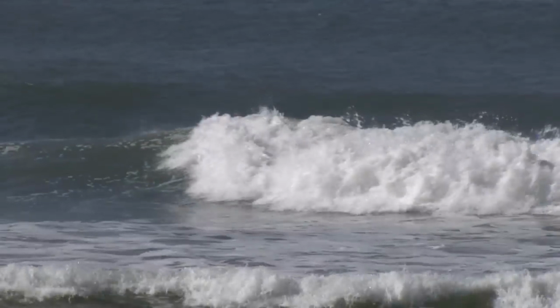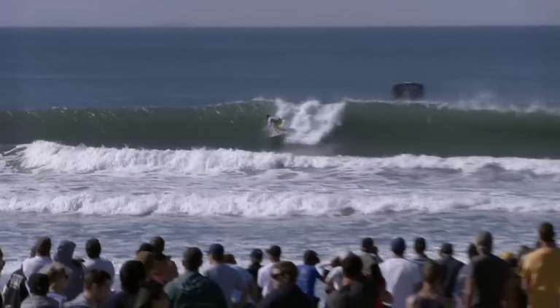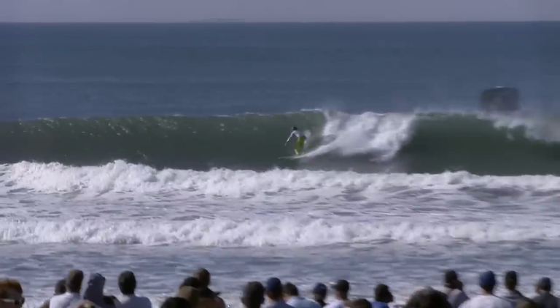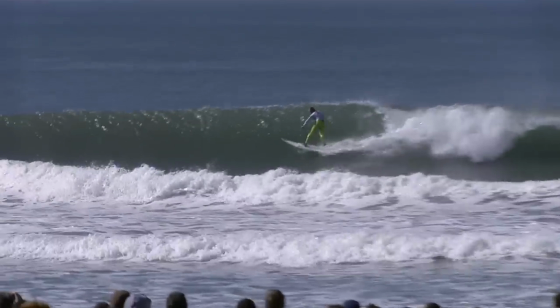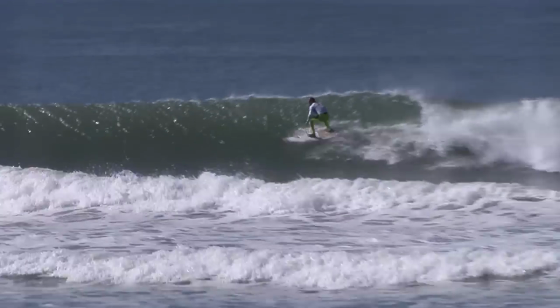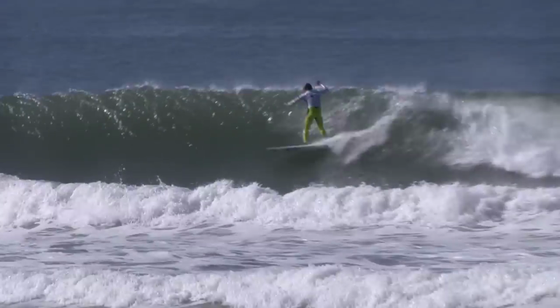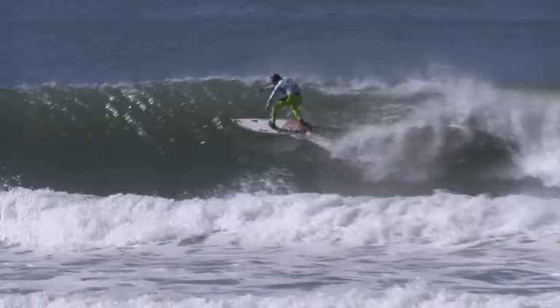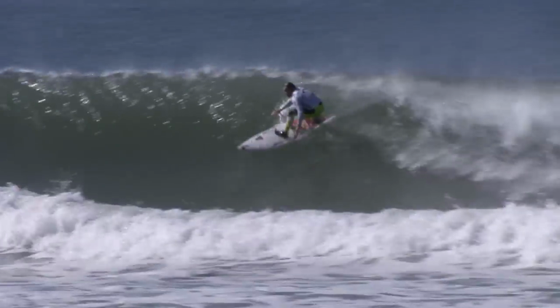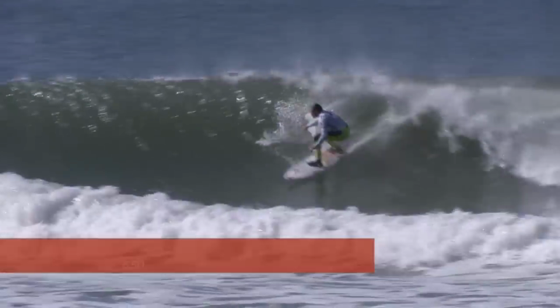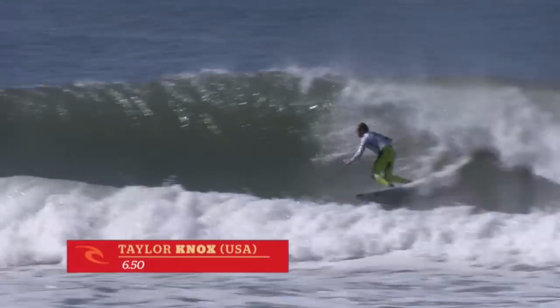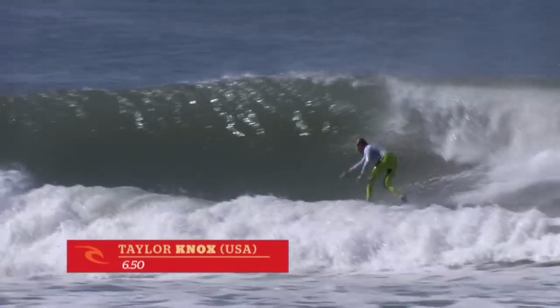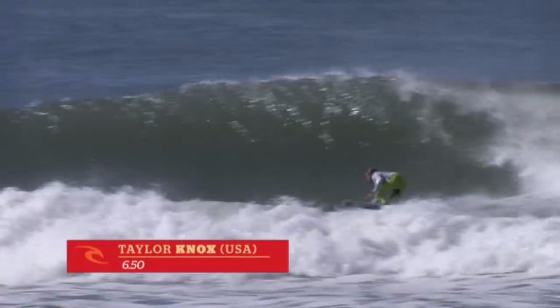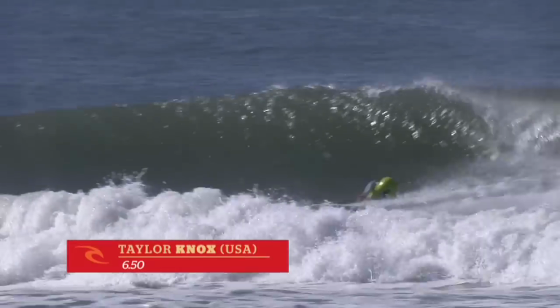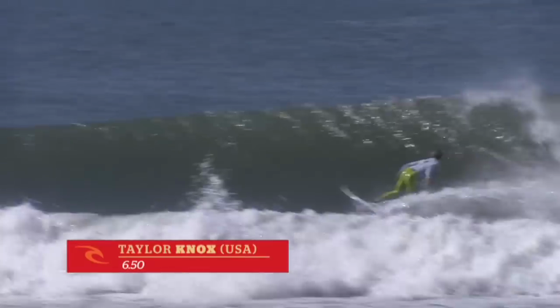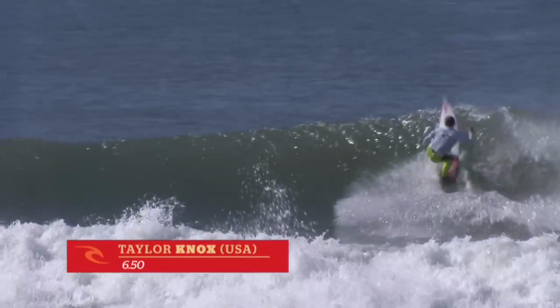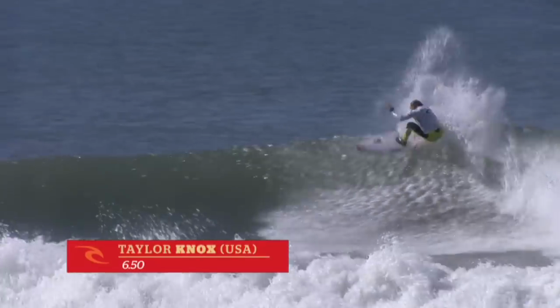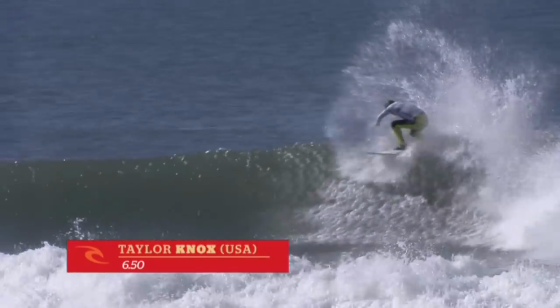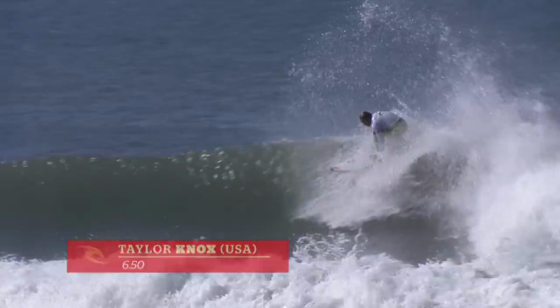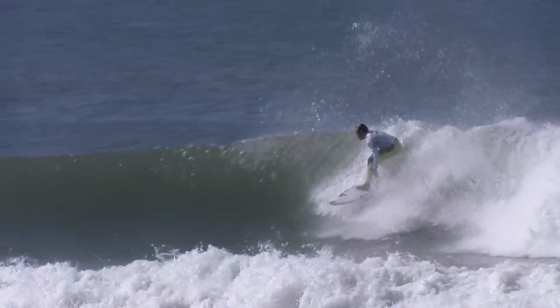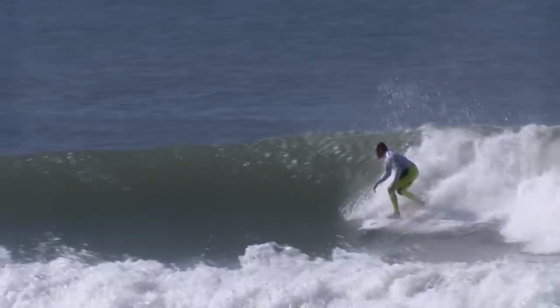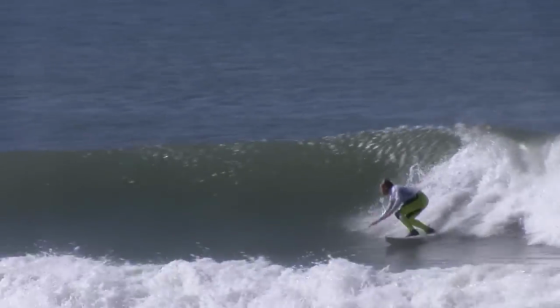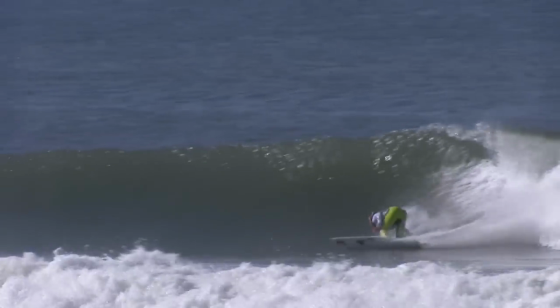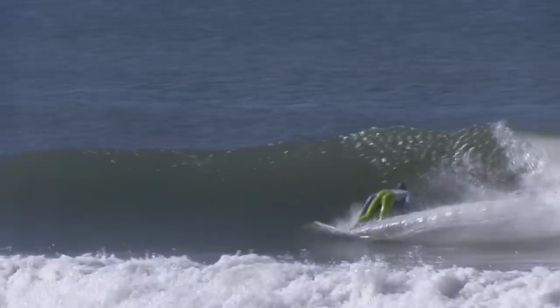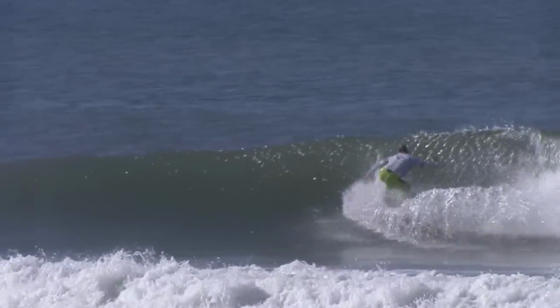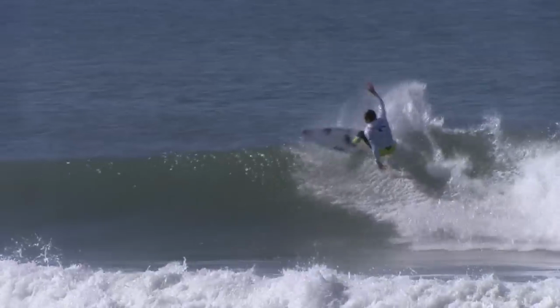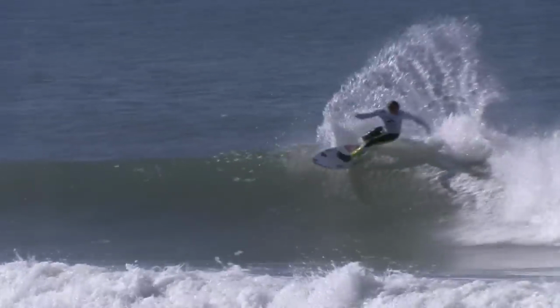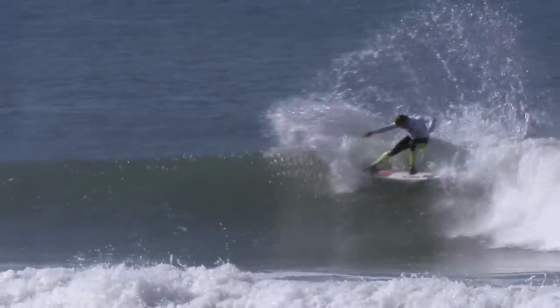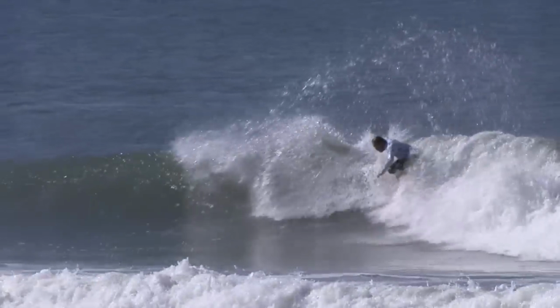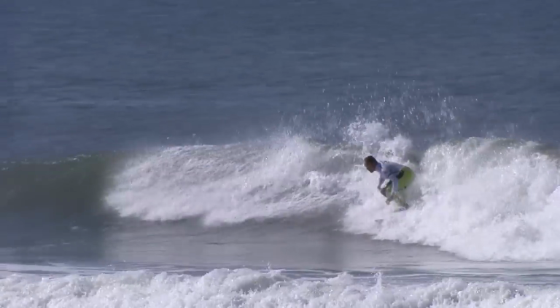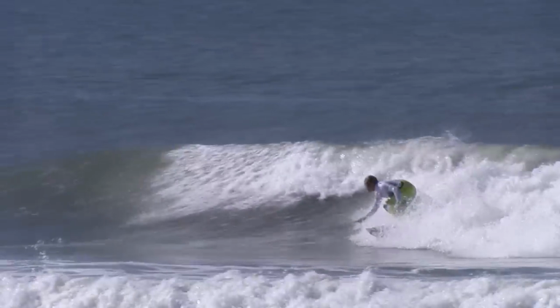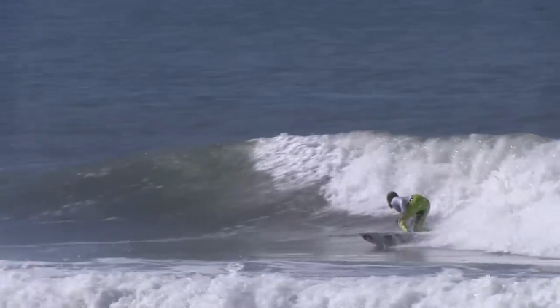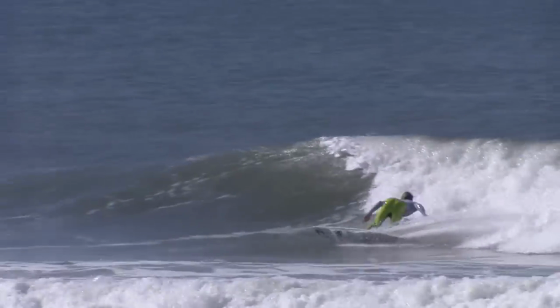Here goes Noxy, drives in, generating speed off the bottom. What's he got? Huge turn there, just throws some buckets, whips into it. There's the Noxy turn.